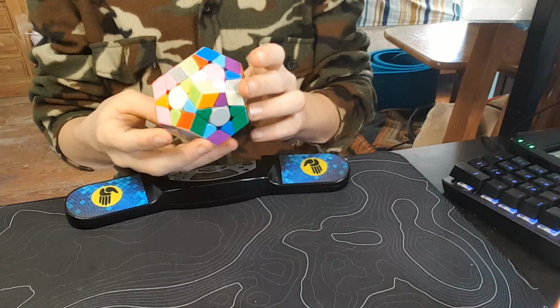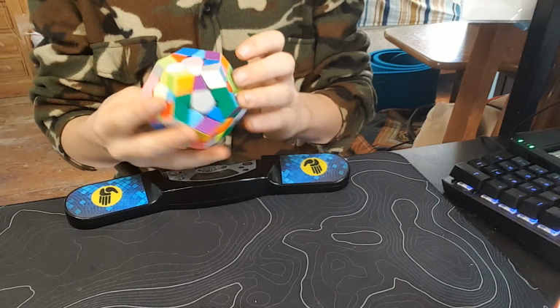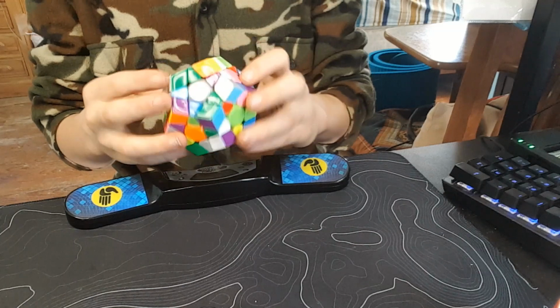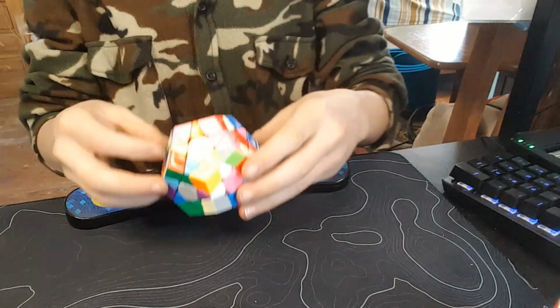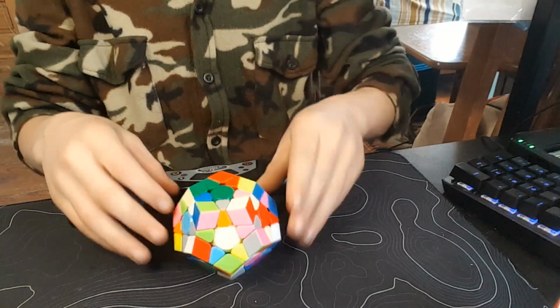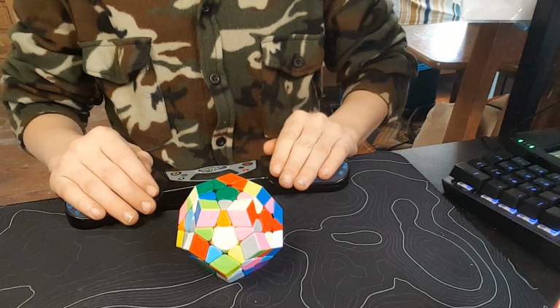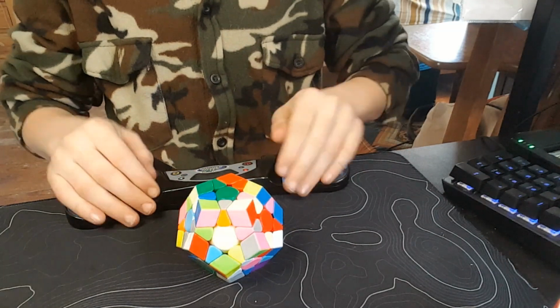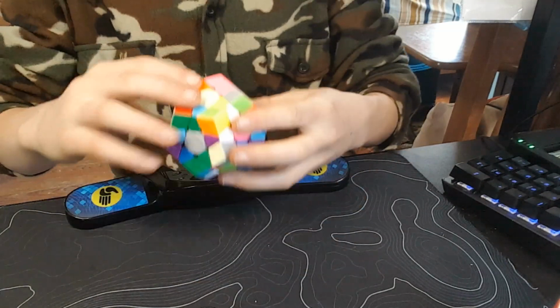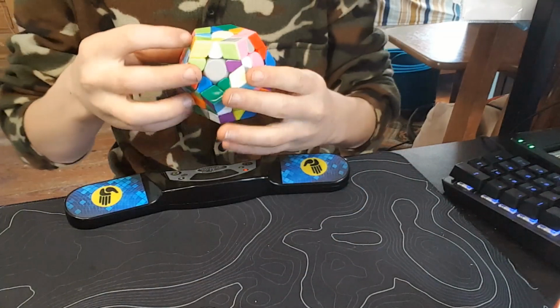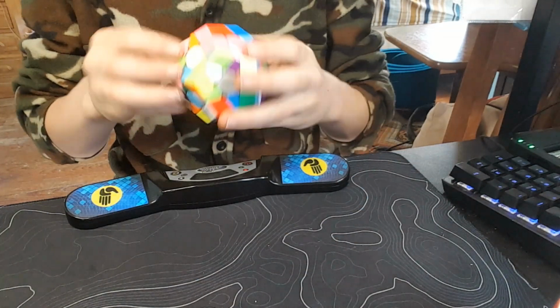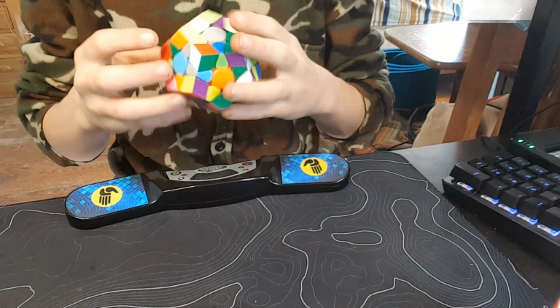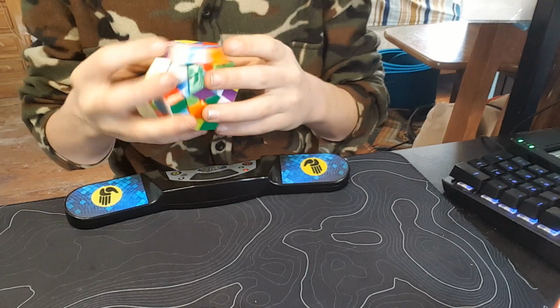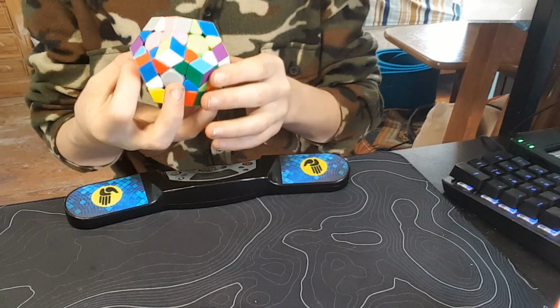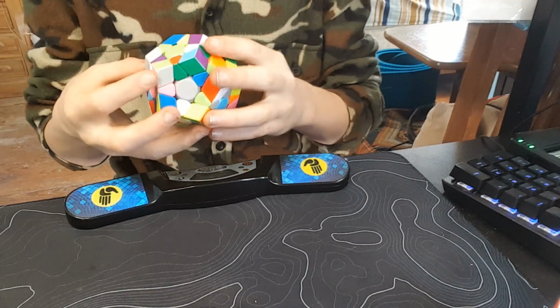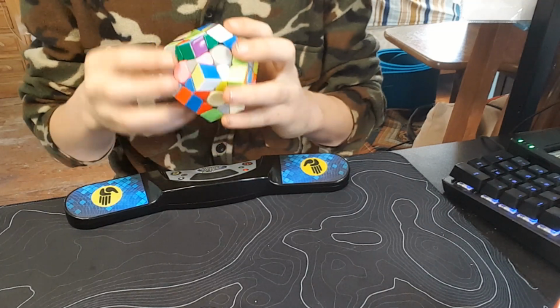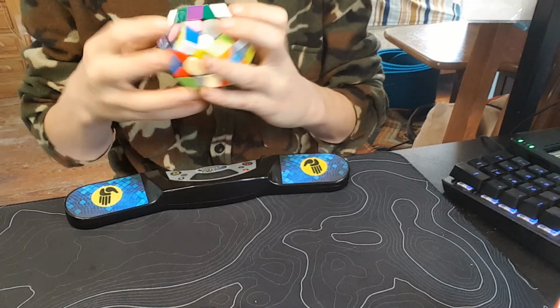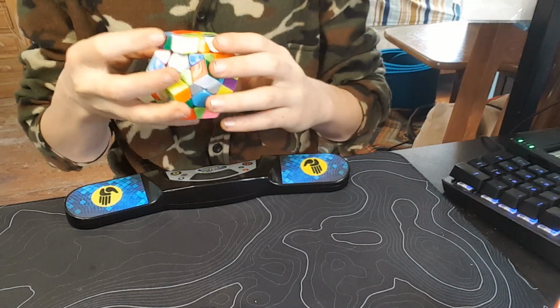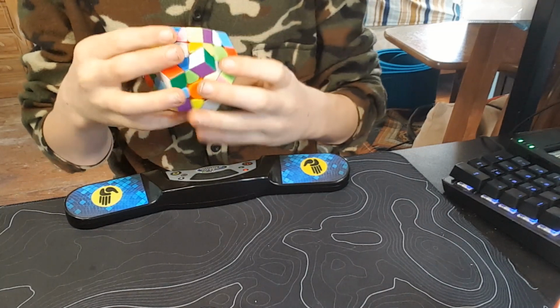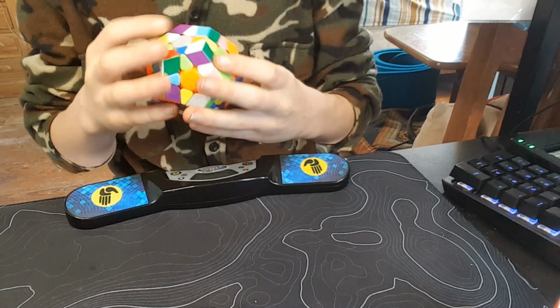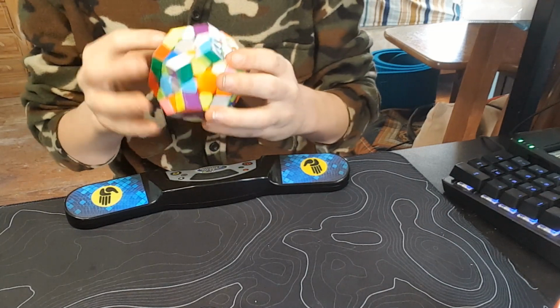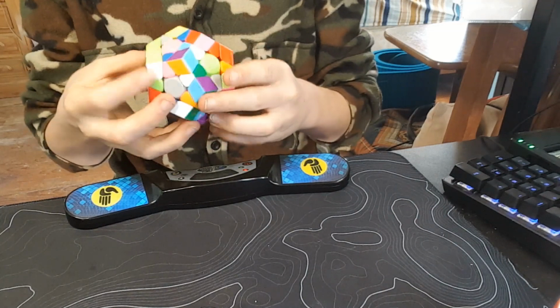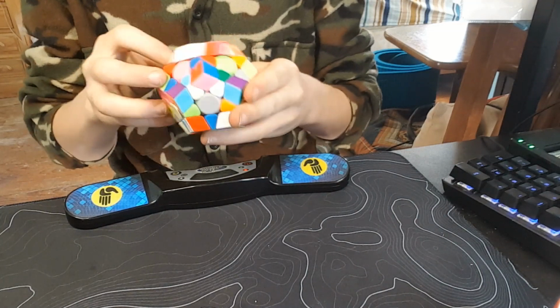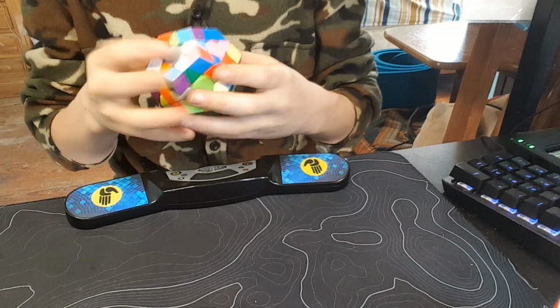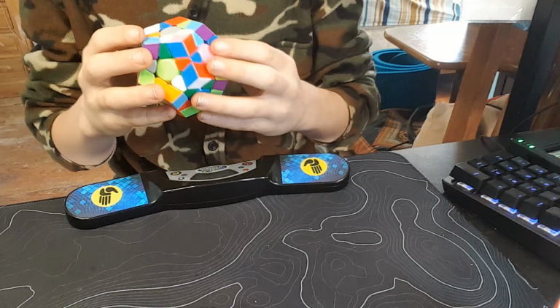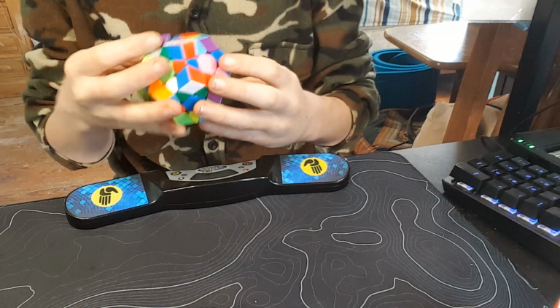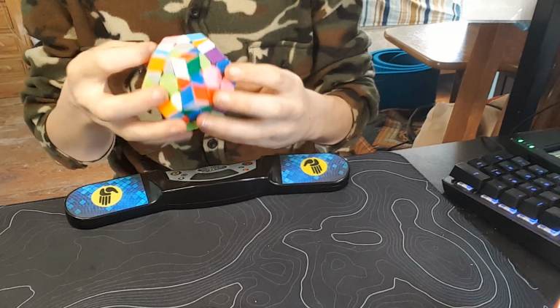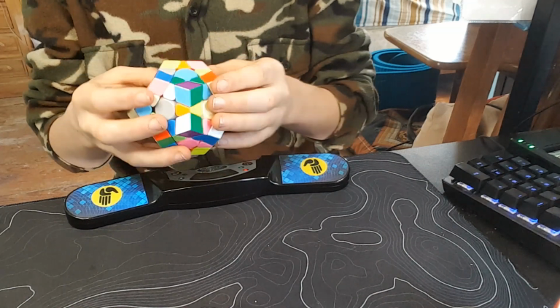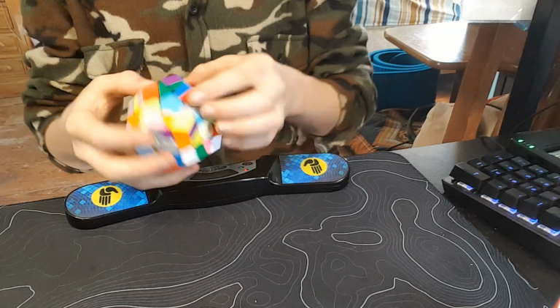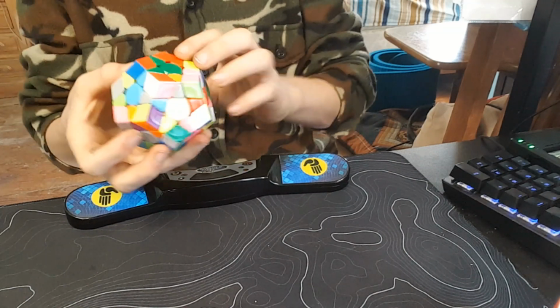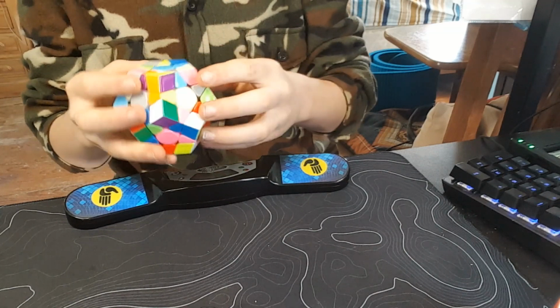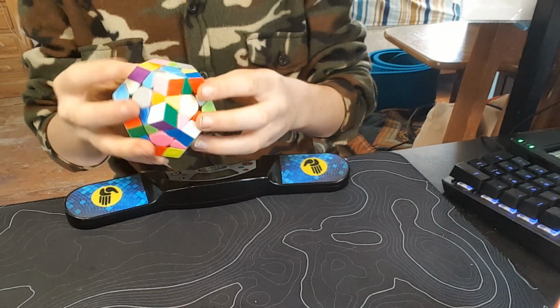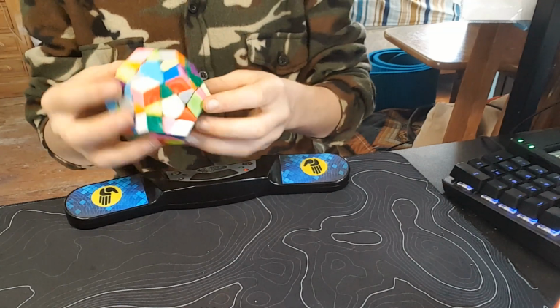Hi everyone, it's CupidJP here, and today in this video I'm going to be talking about competitions. If you're just about to compete in a Rubik's Cube competition, this is what you need to know. In the background here is my 1.44 Megaminx solve — an okay solve for me, not PB though.